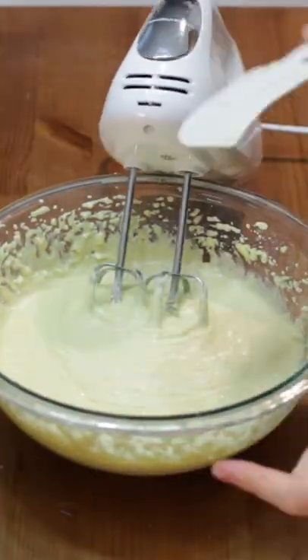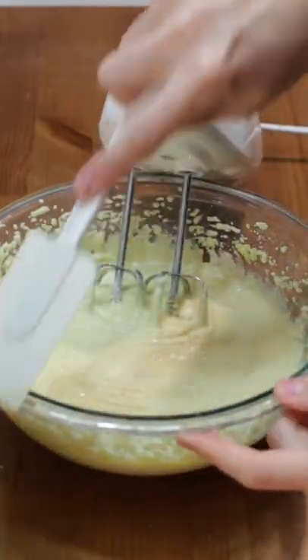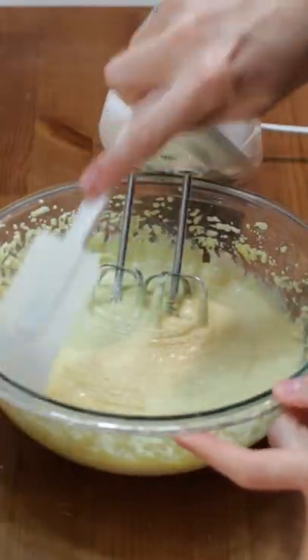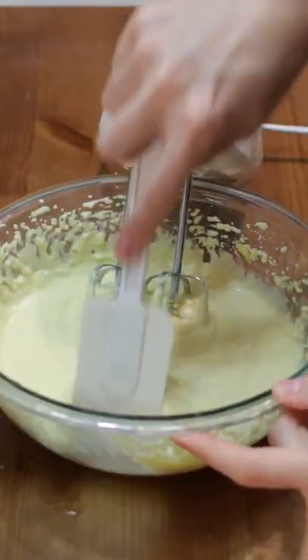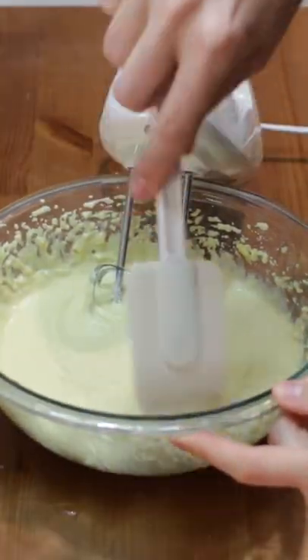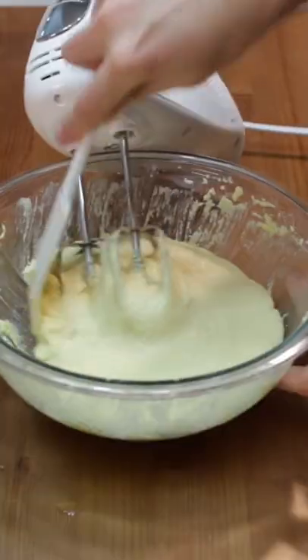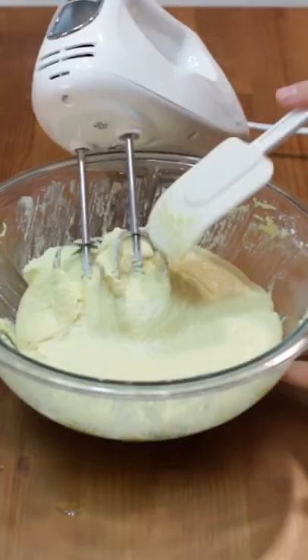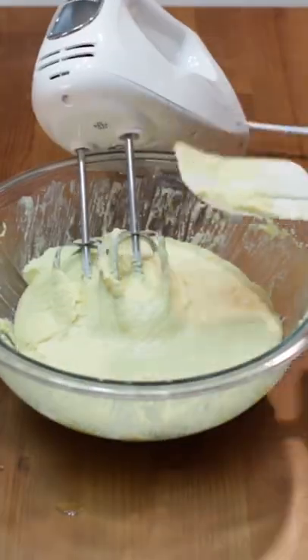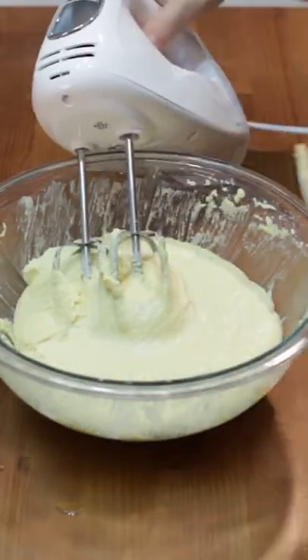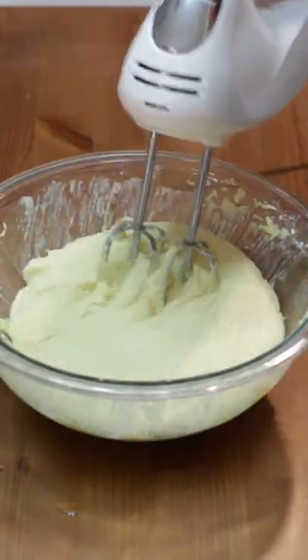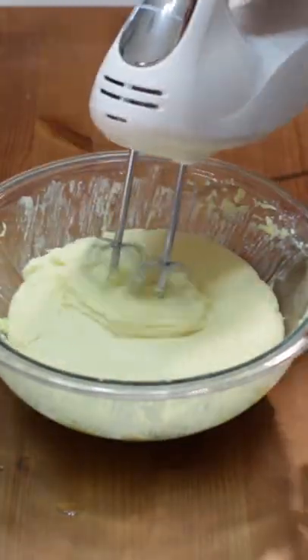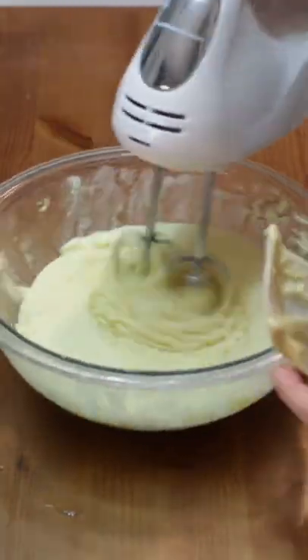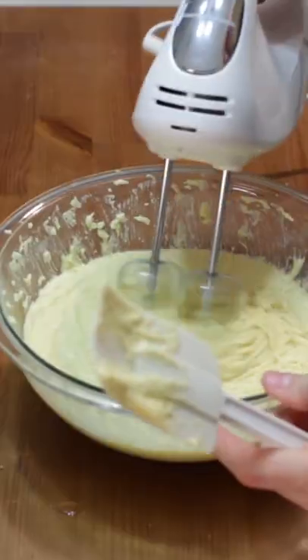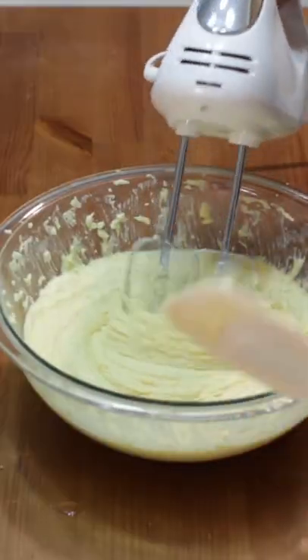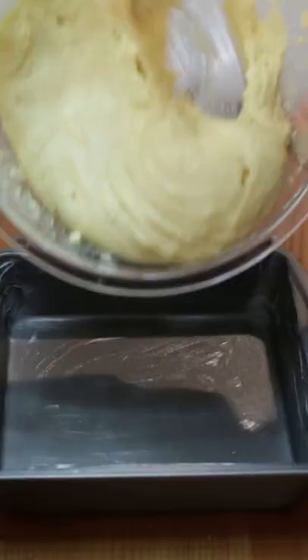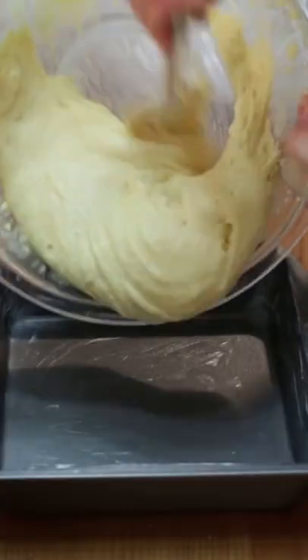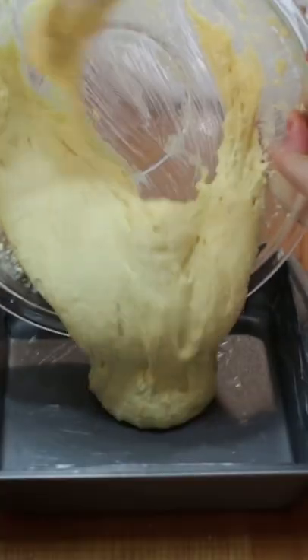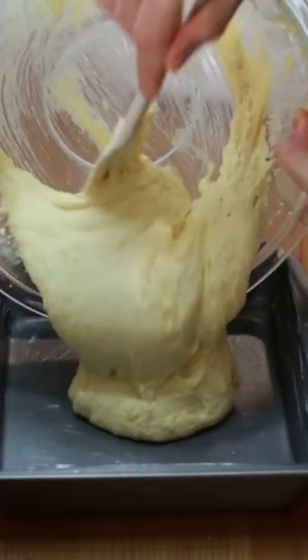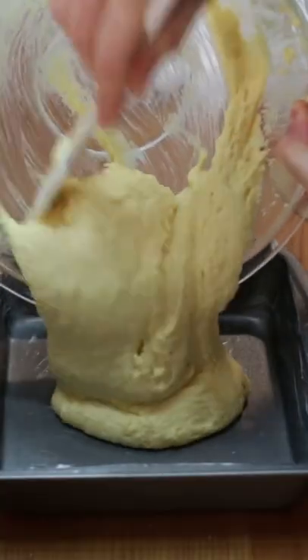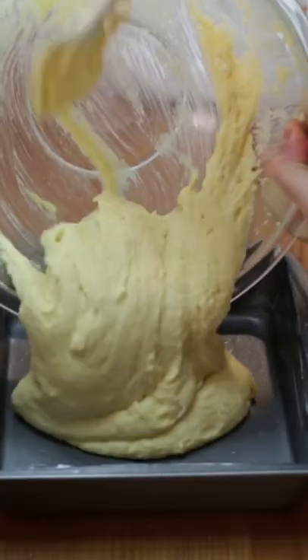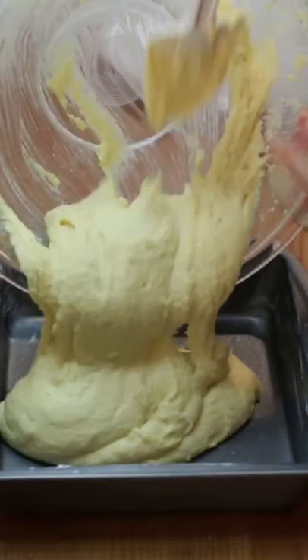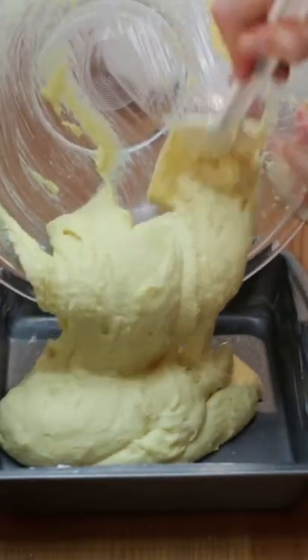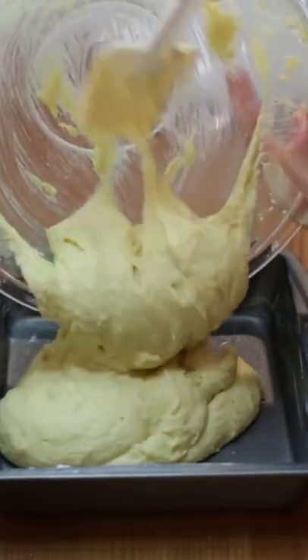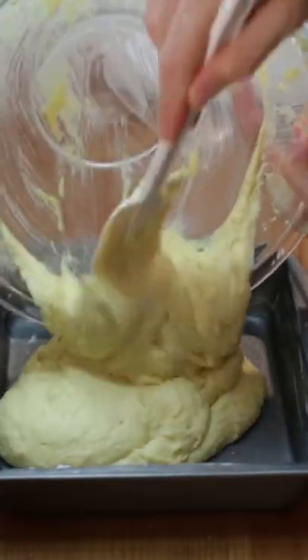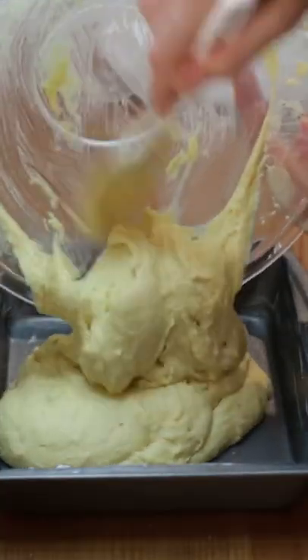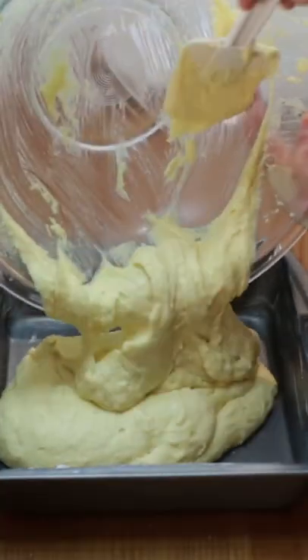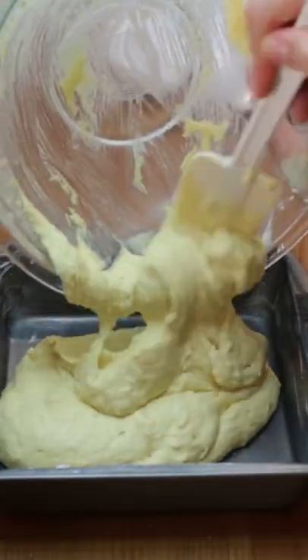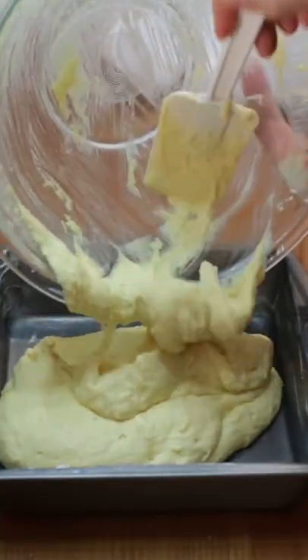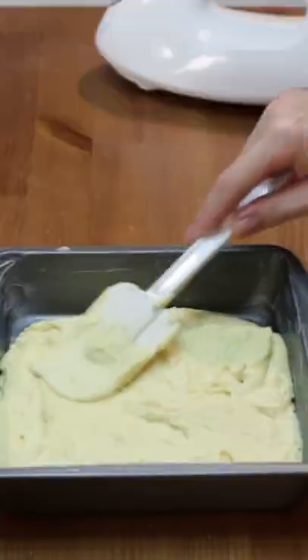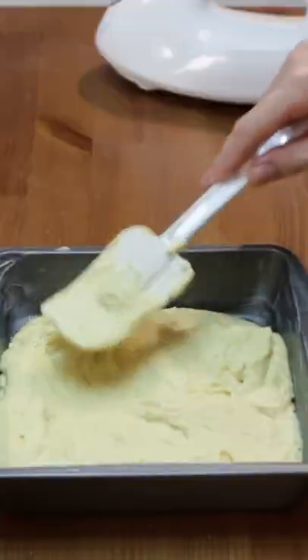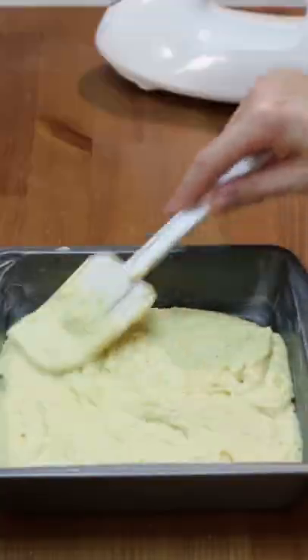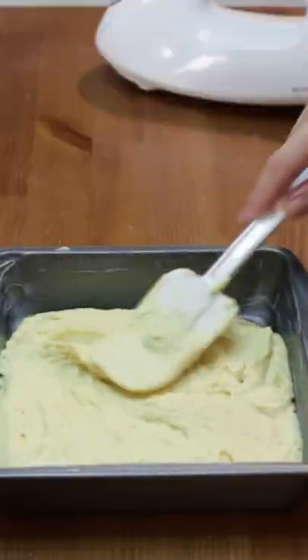Scrape the sides of the bowl, then mix. Pour batter into a greased 8 by 8 inch baking pan and spread it out evenly.